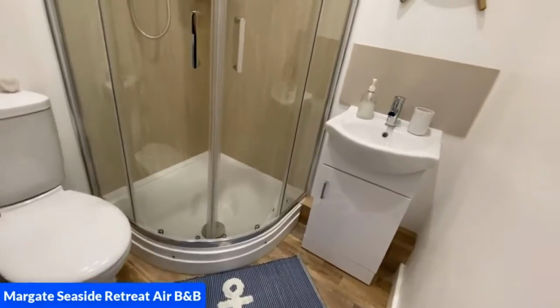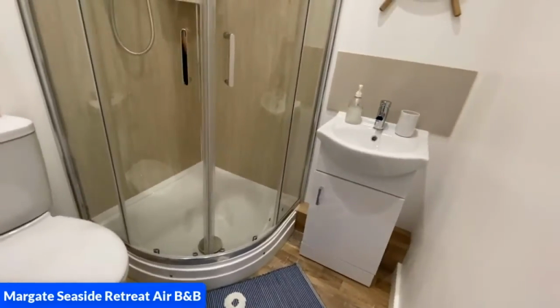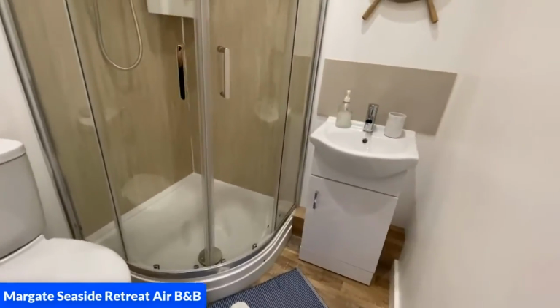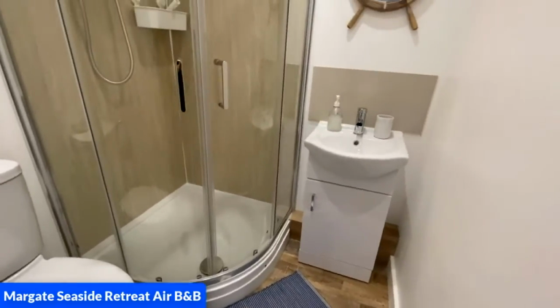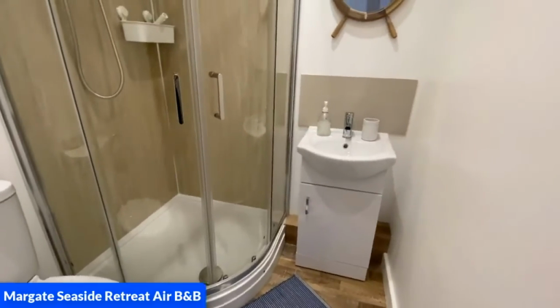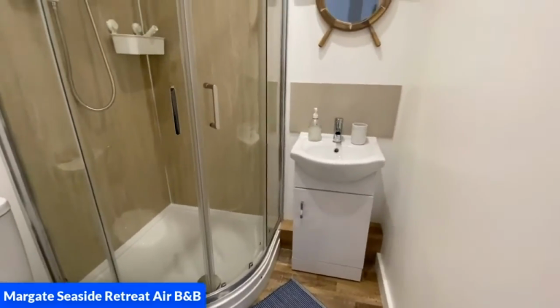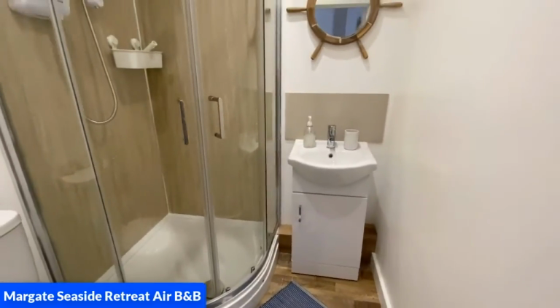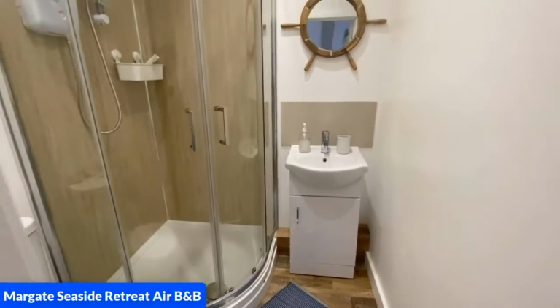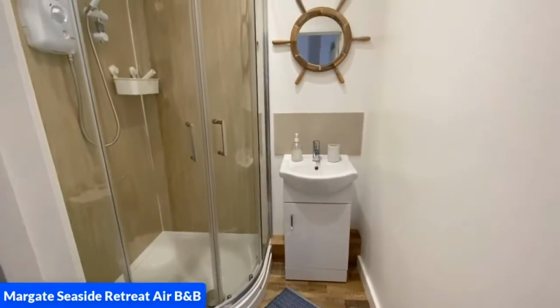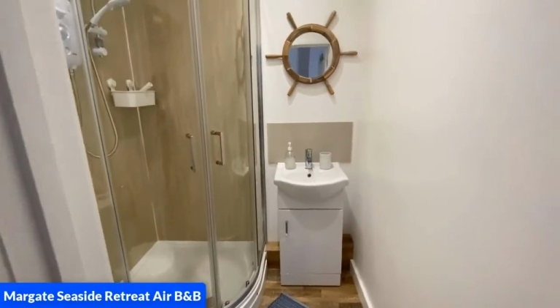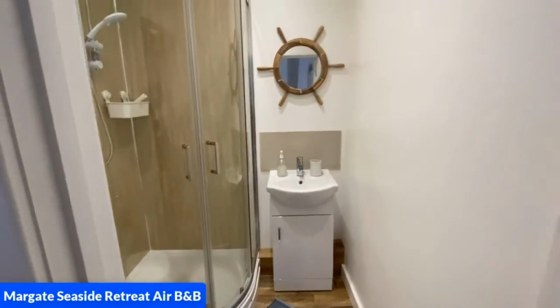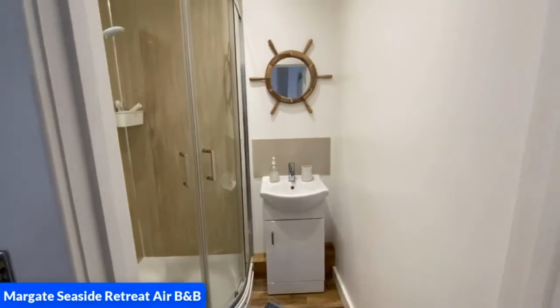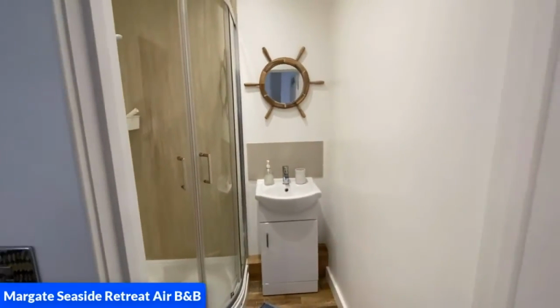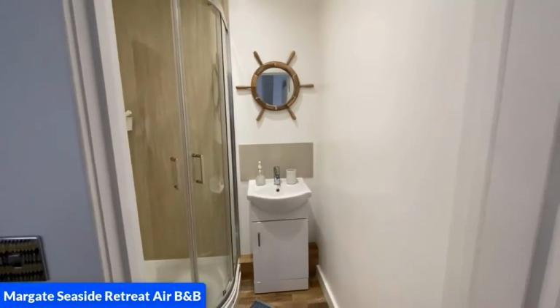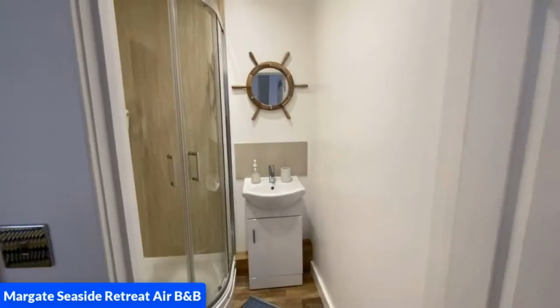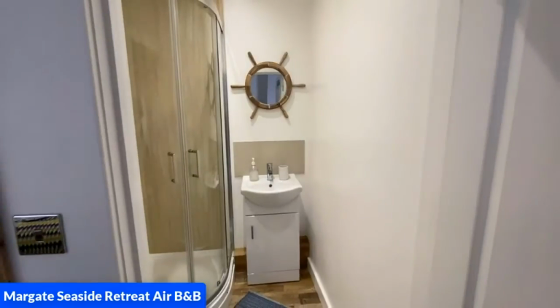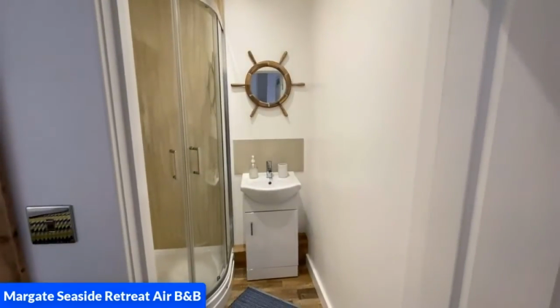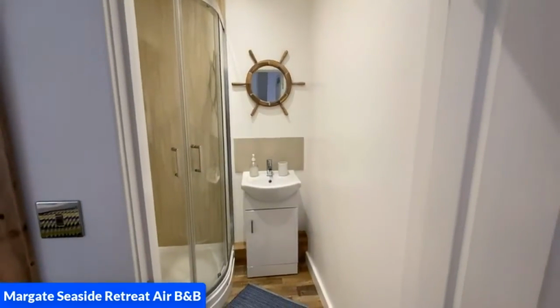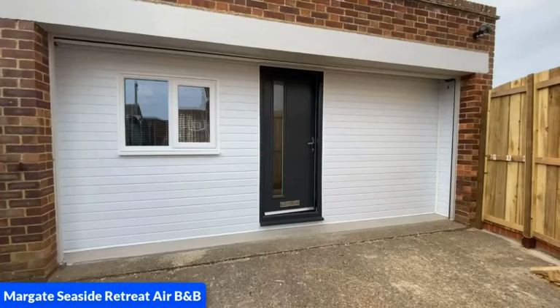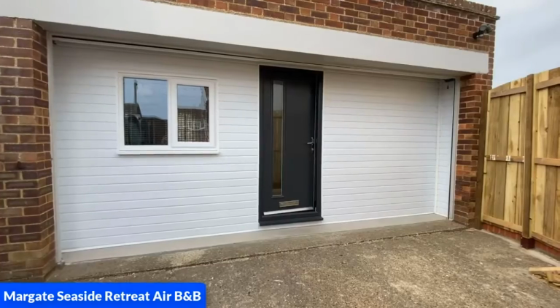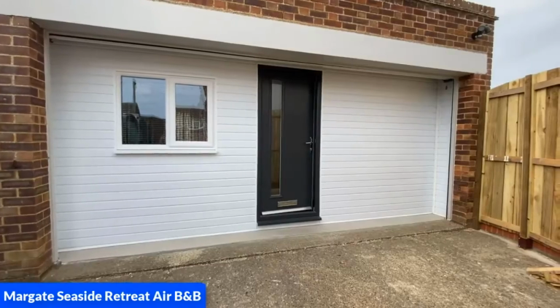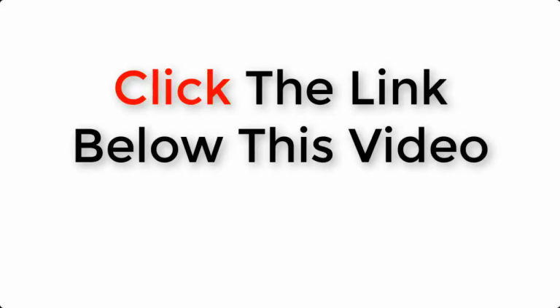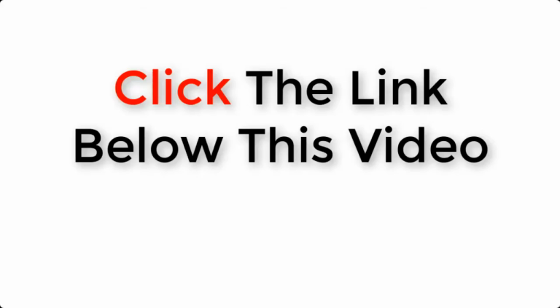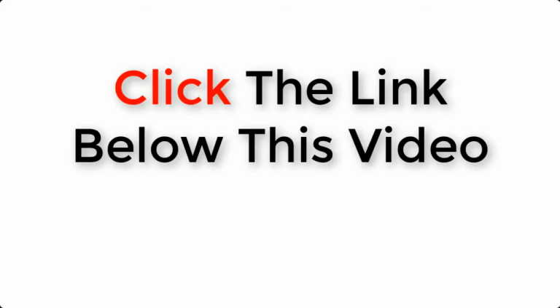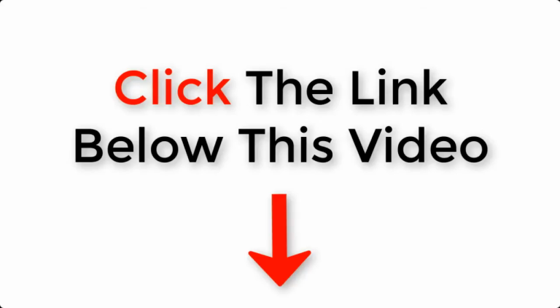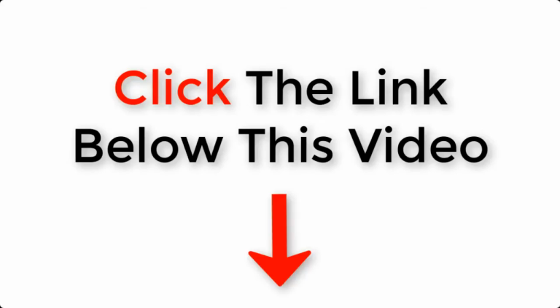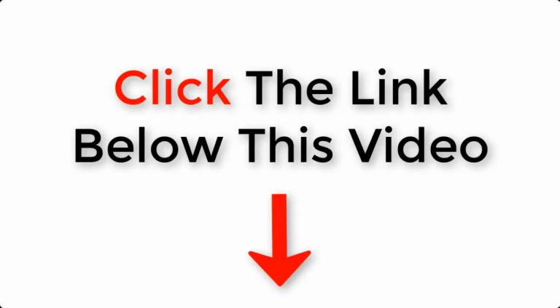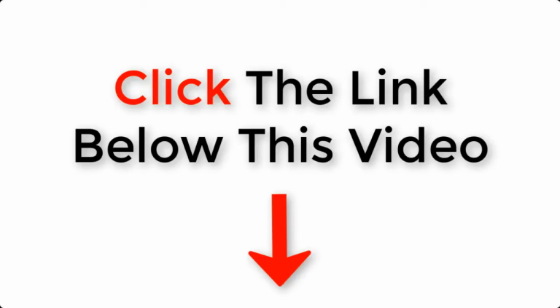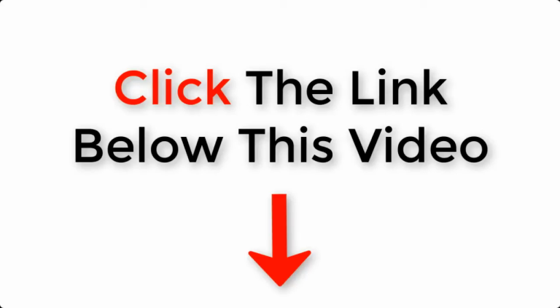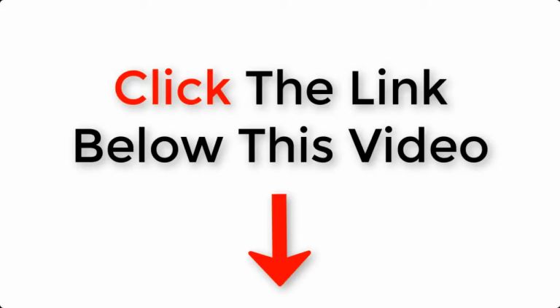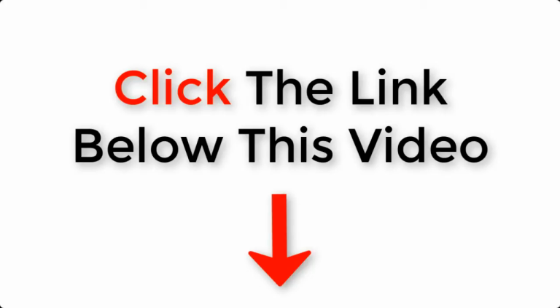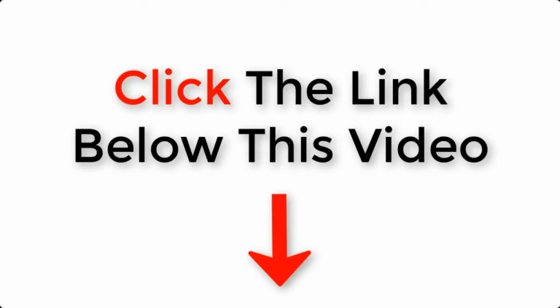I hope that you will enjoy my Airbnb and hopefully that you will book it and have a lovely time. All you need to do is click the link below this video.